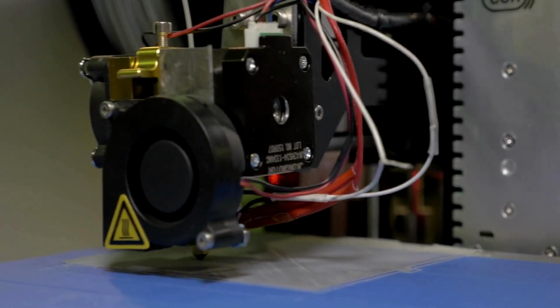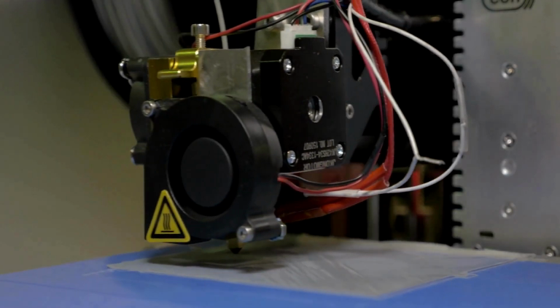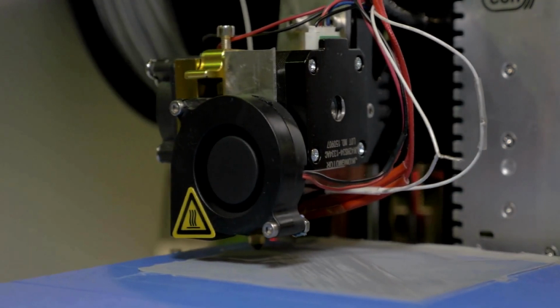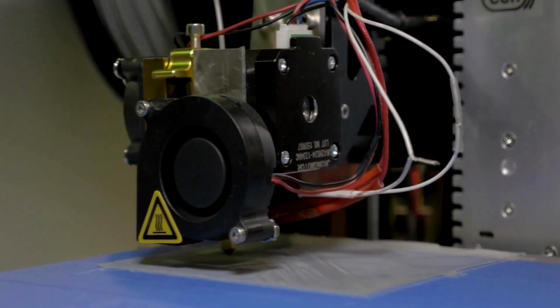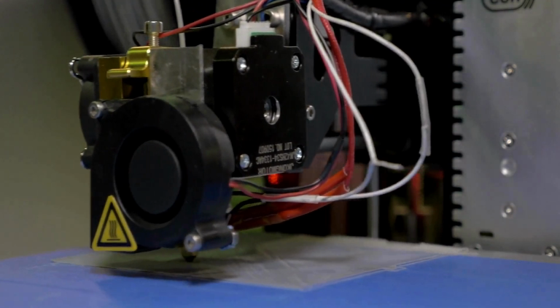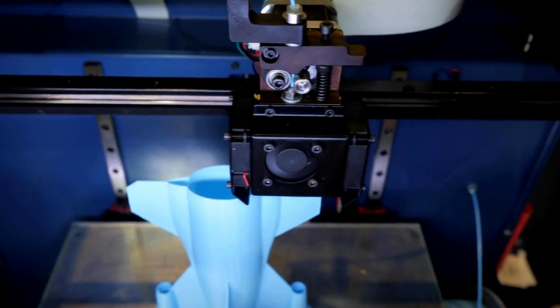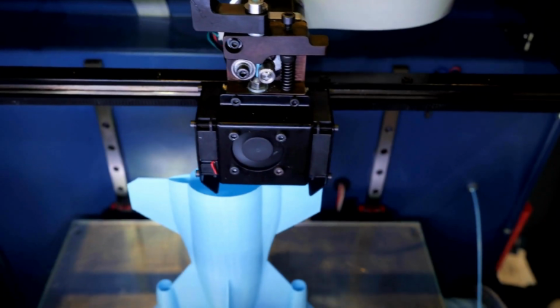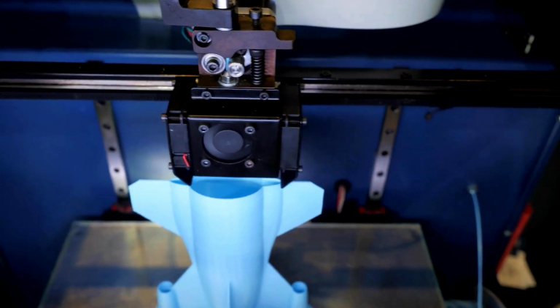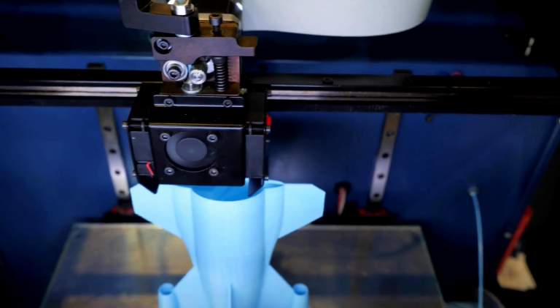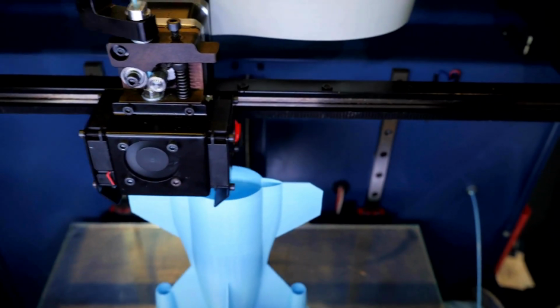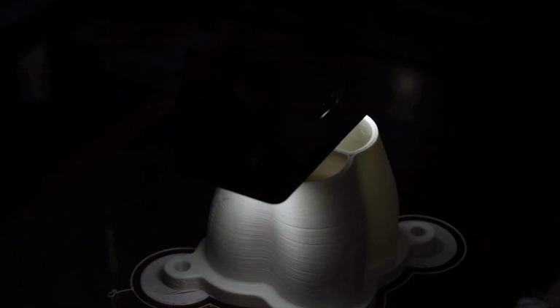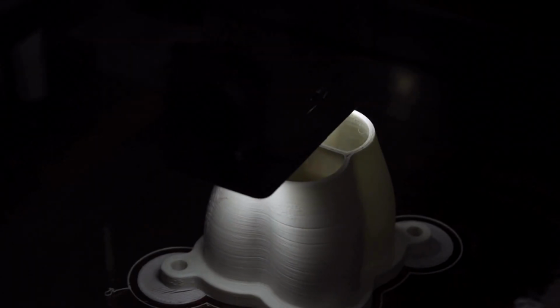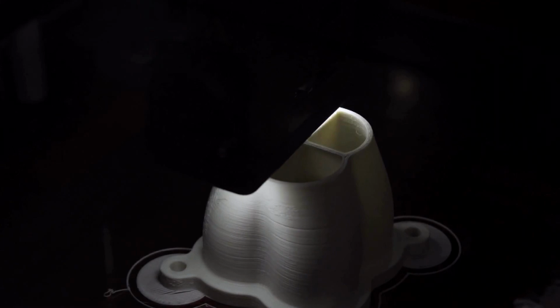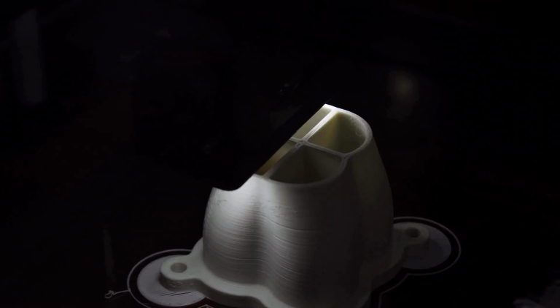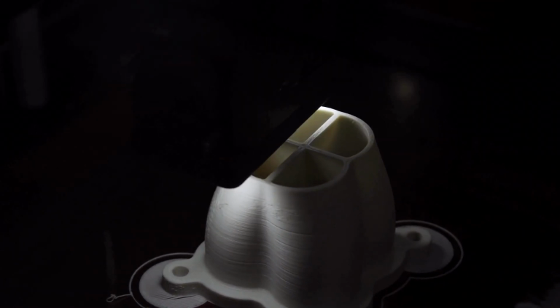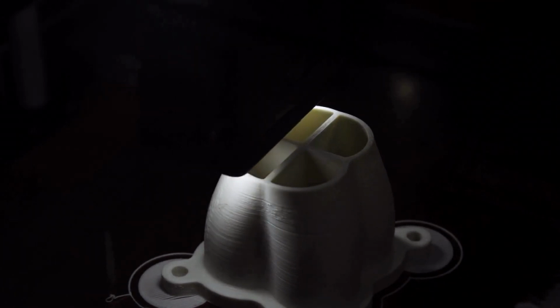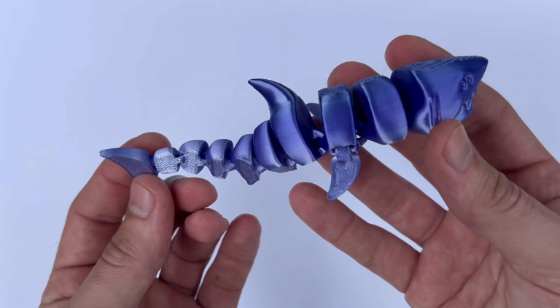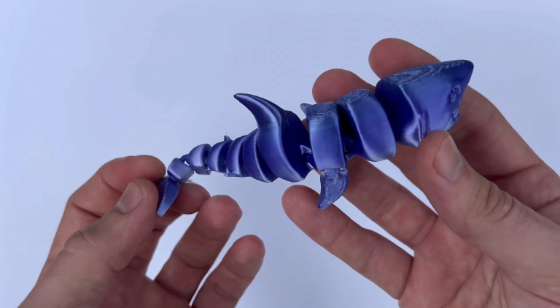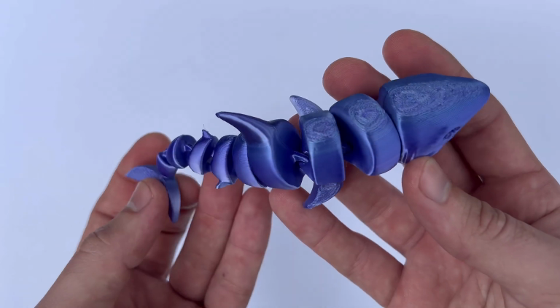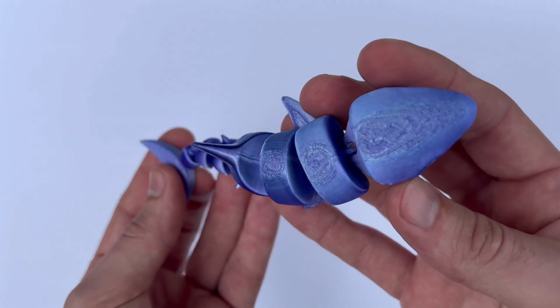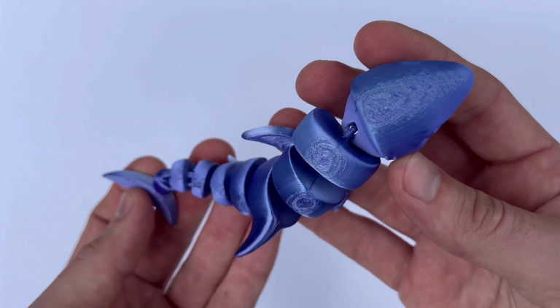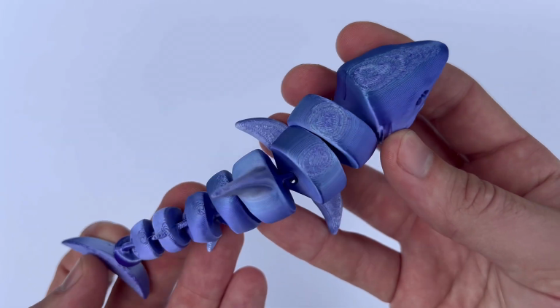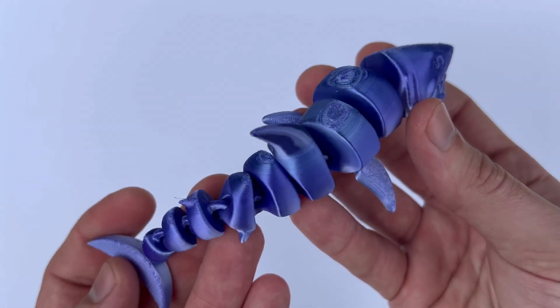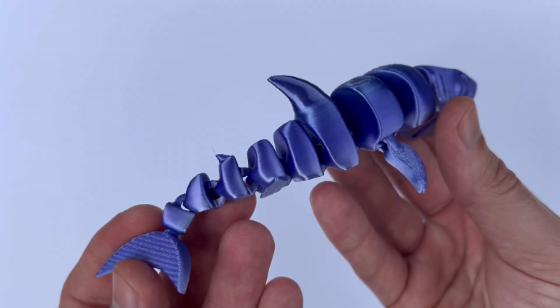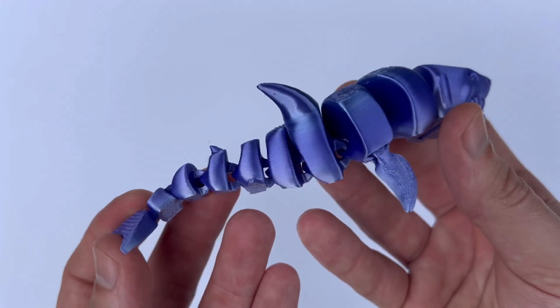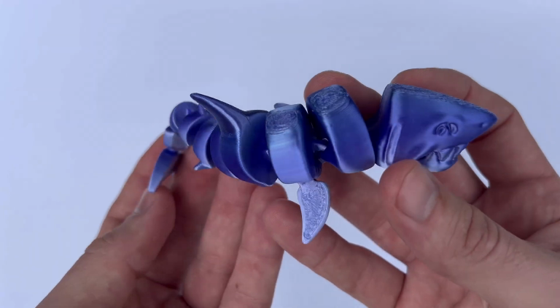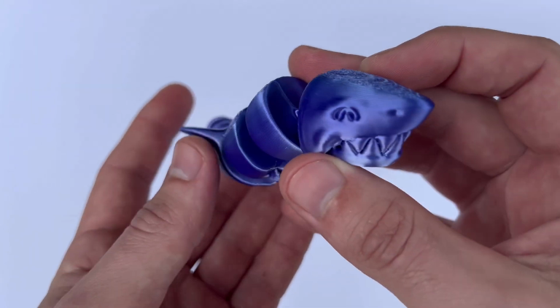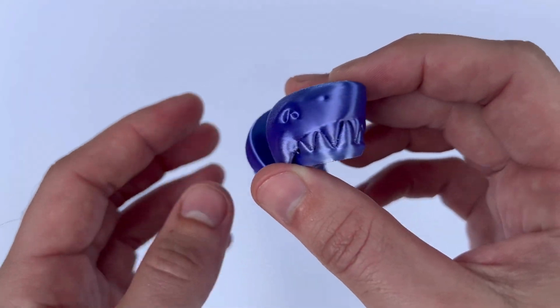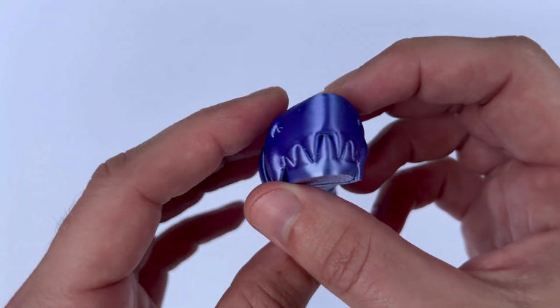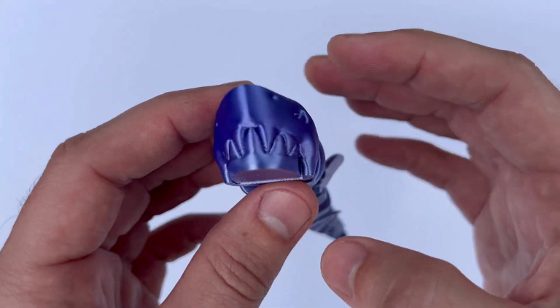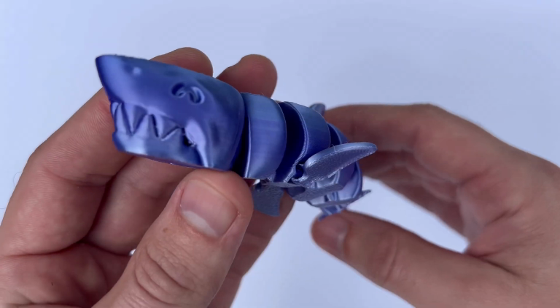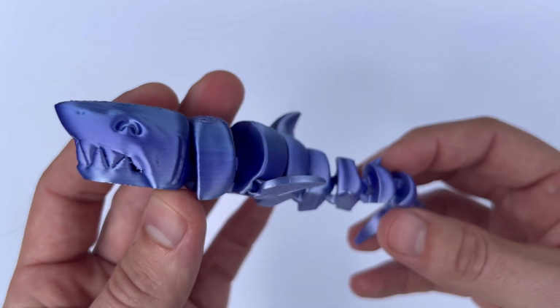What really stands out to me about Polymaker PLA is its durability. The prints are not just good-looking — they're also strong and can withstand a fair amount of stress. I've printed several mechanical parts and prototypes with this filament, and they've held up really well under regular use.